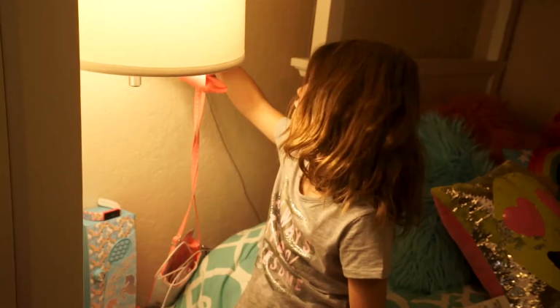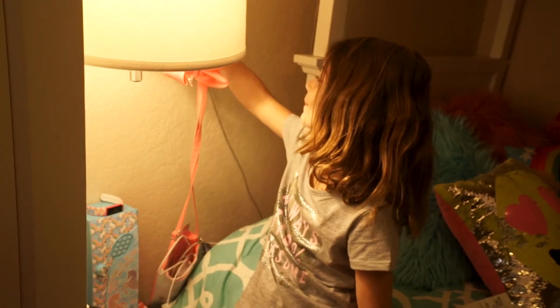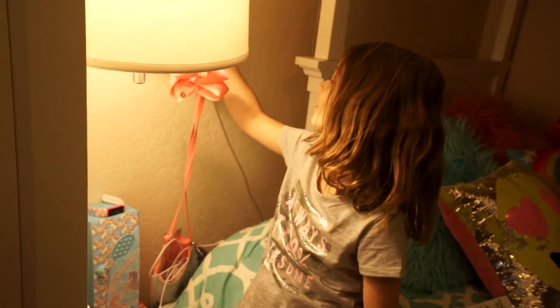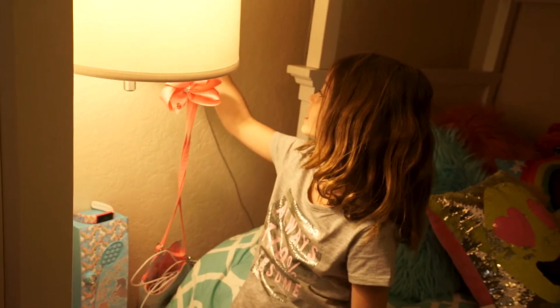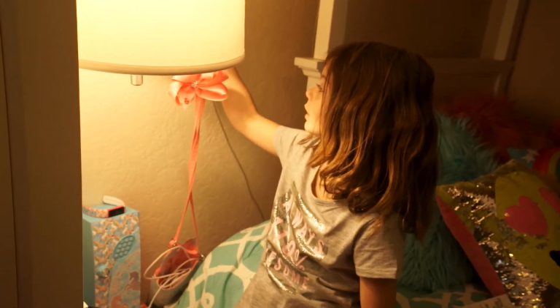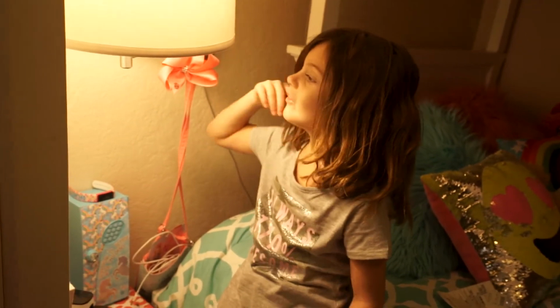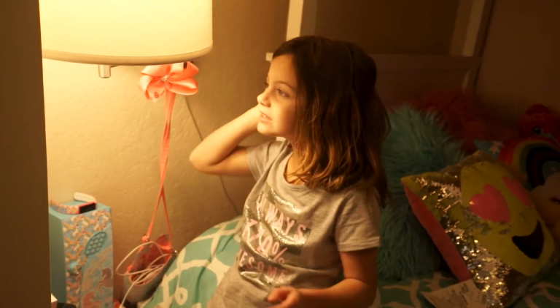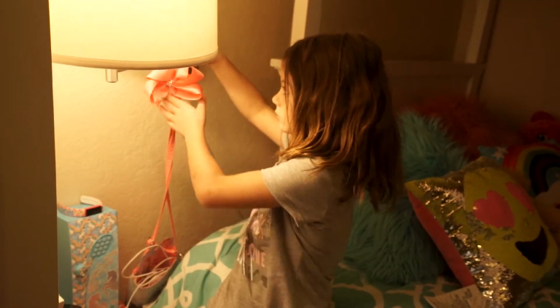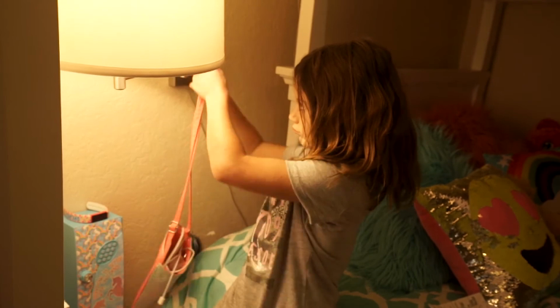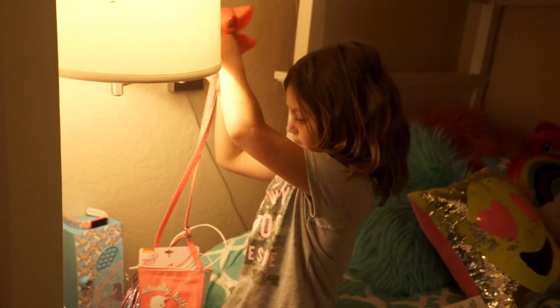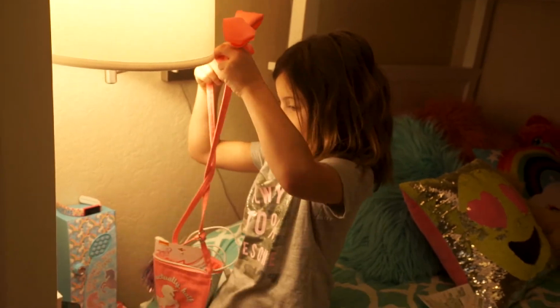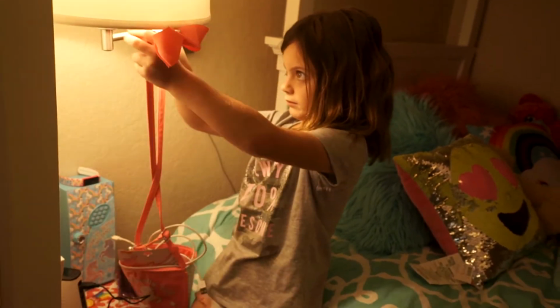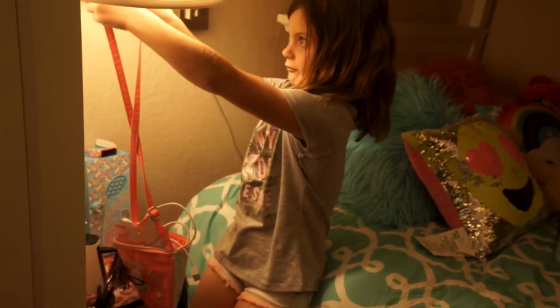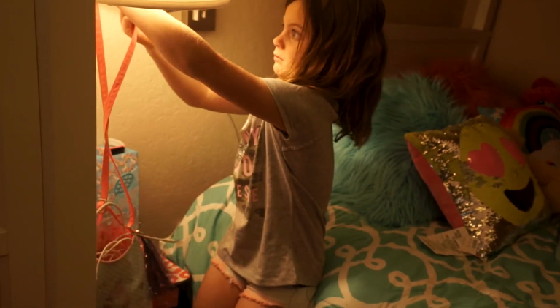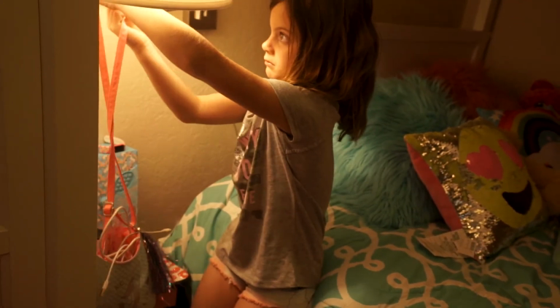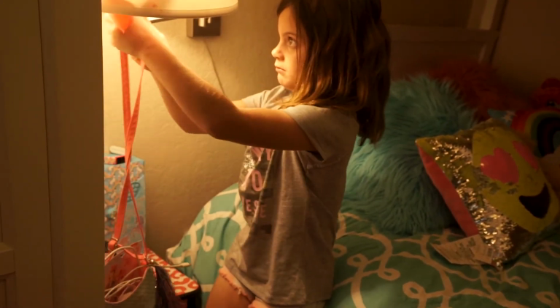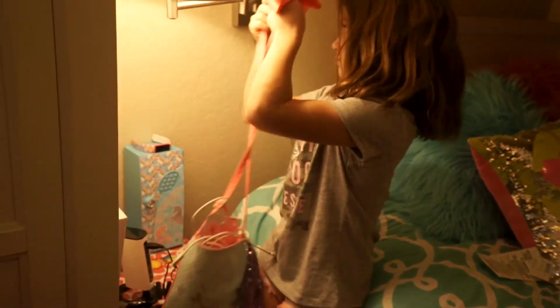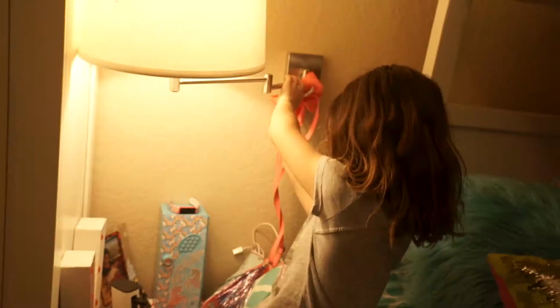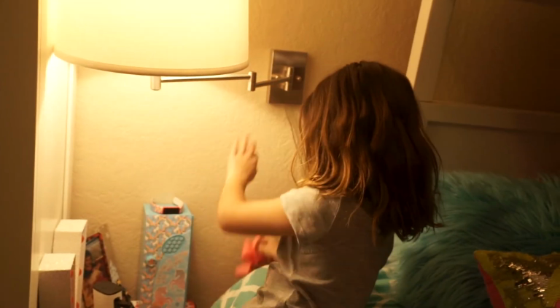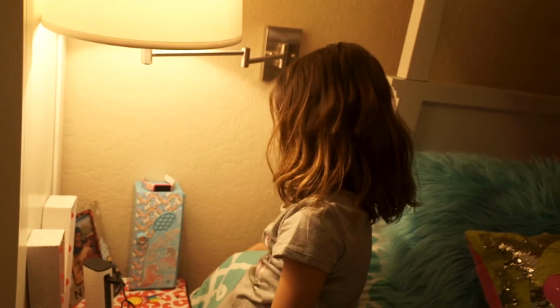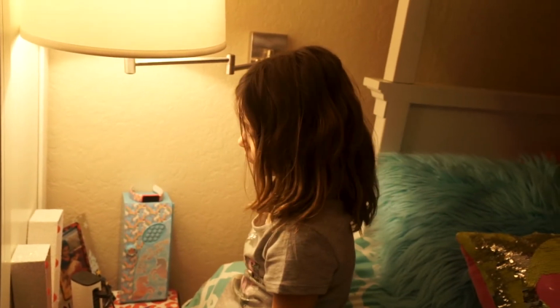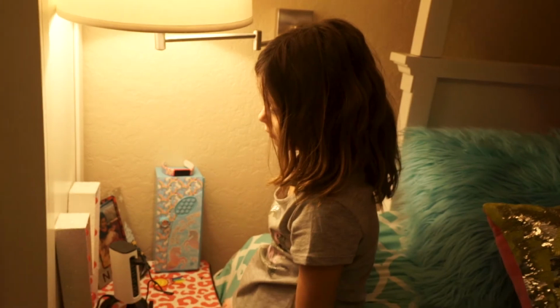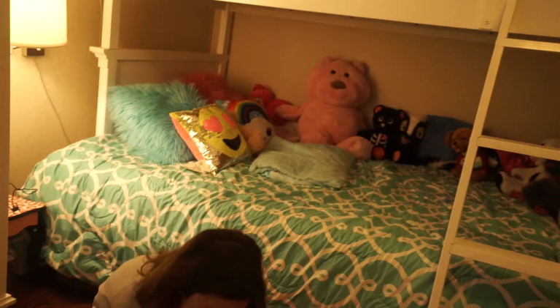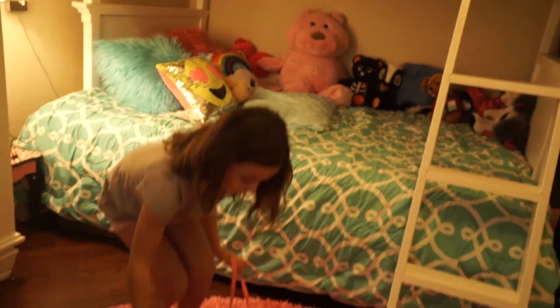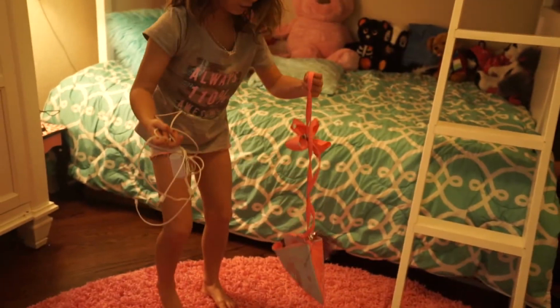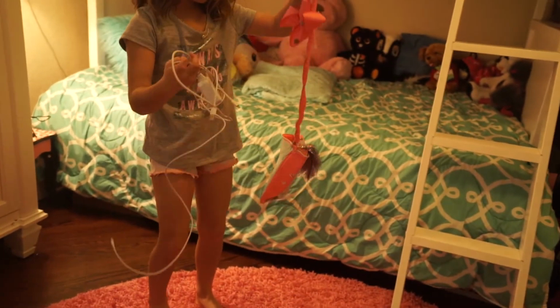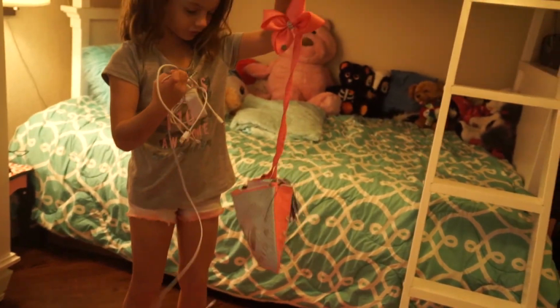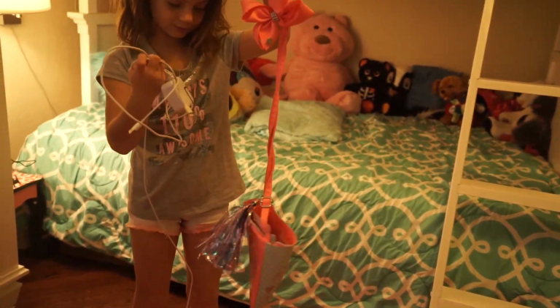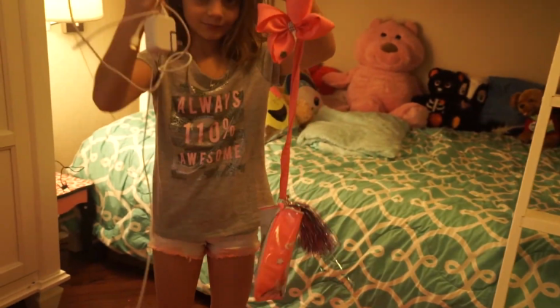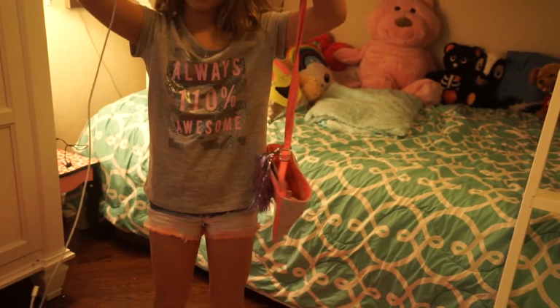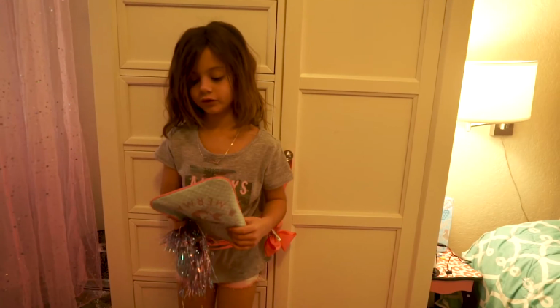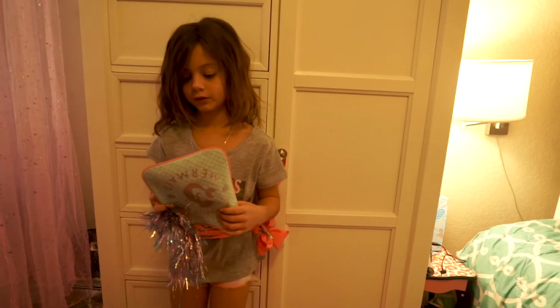Having a purse is important. It's like 4,000 chargers. I got it from Justice. Justice is amazing.